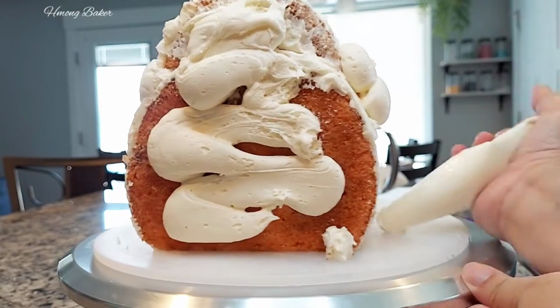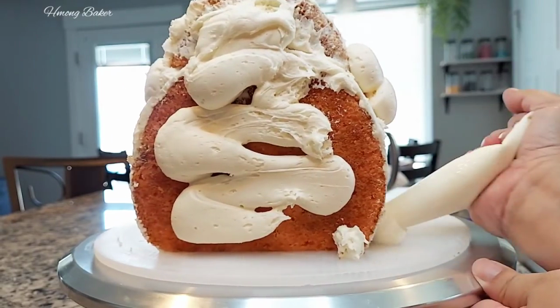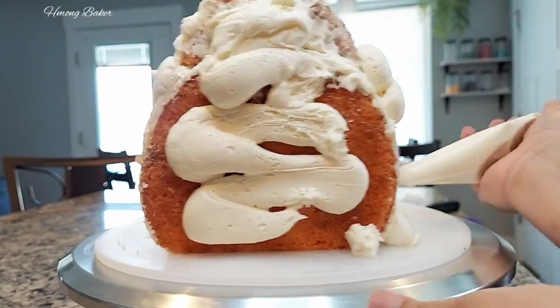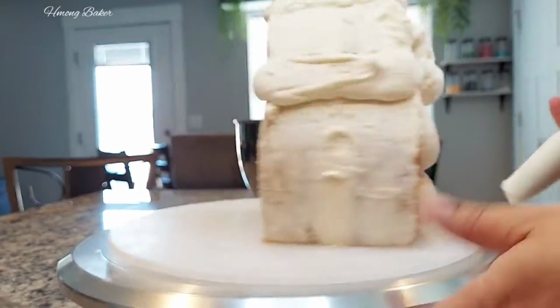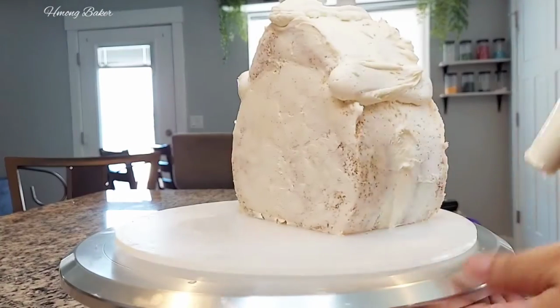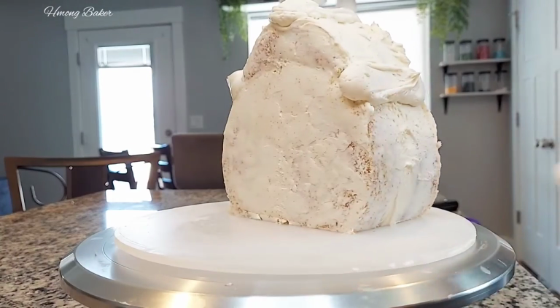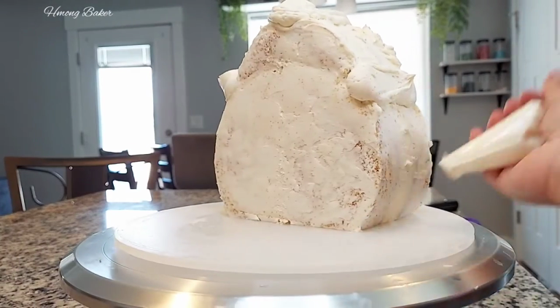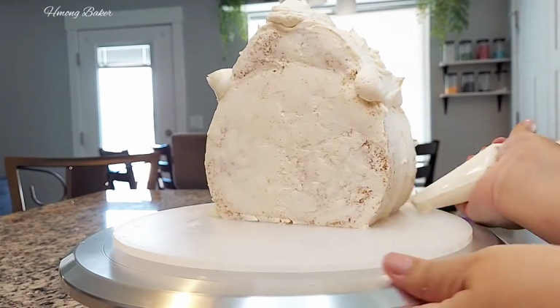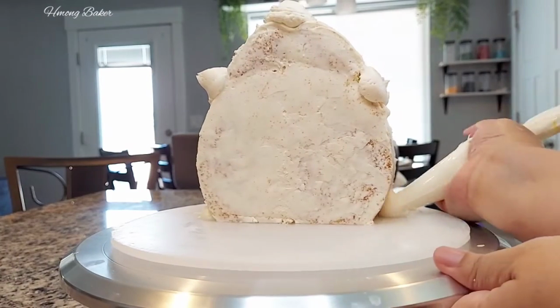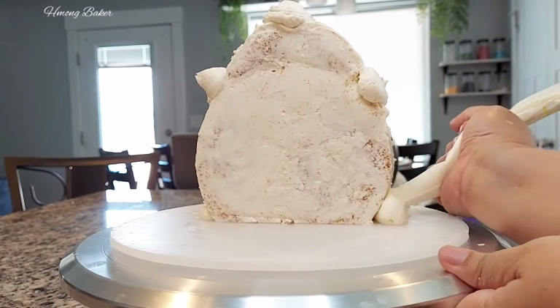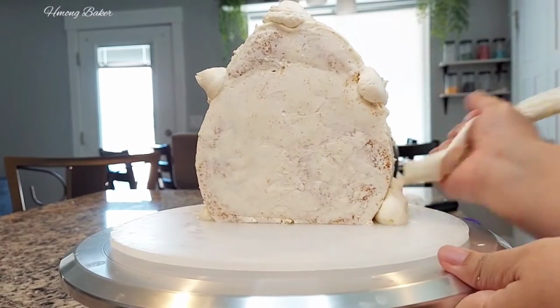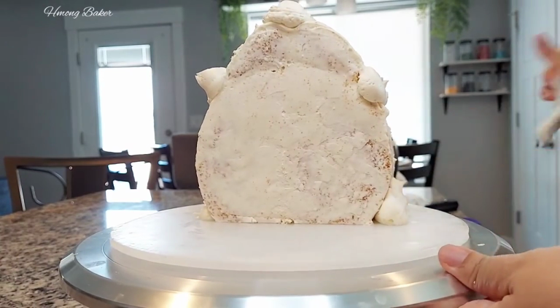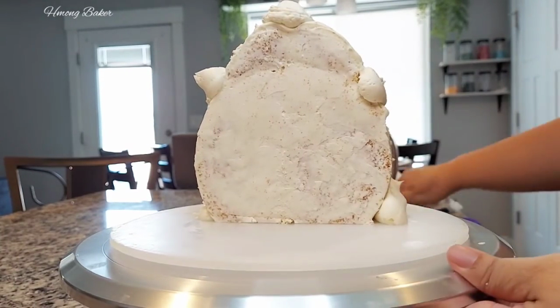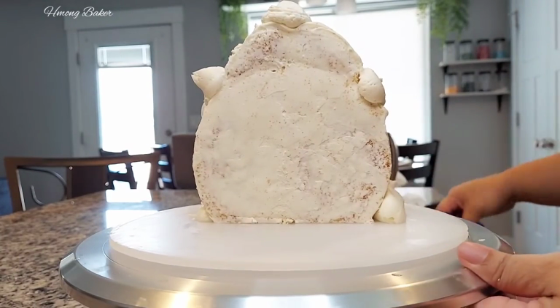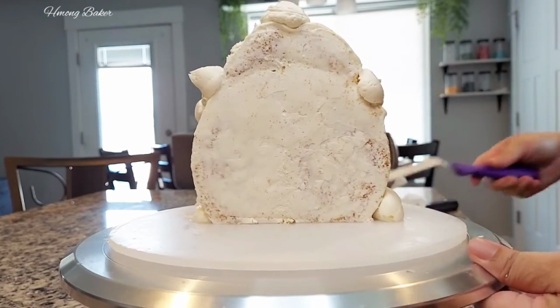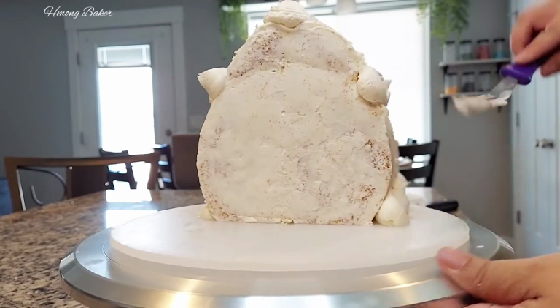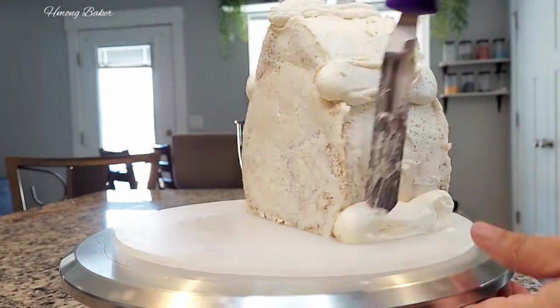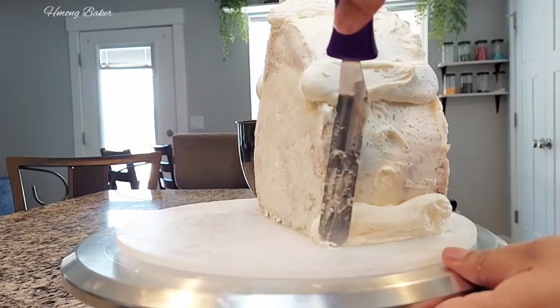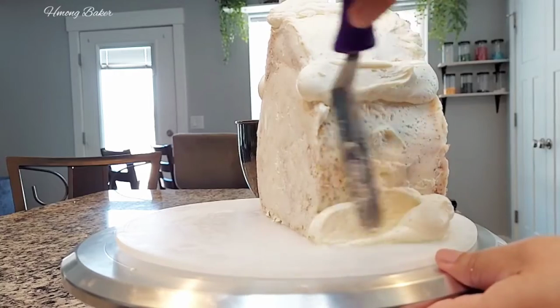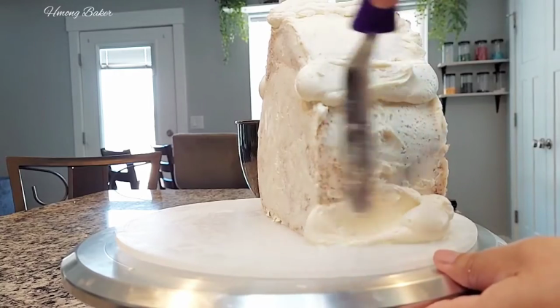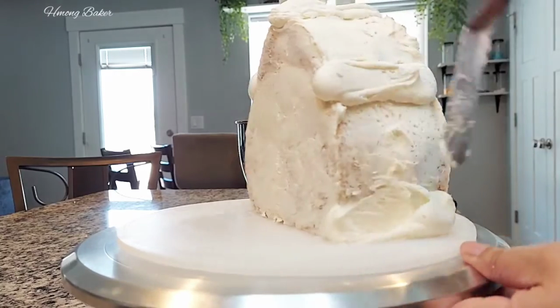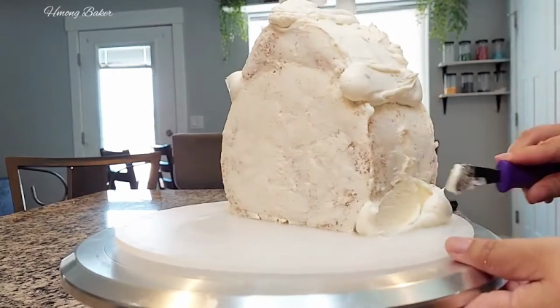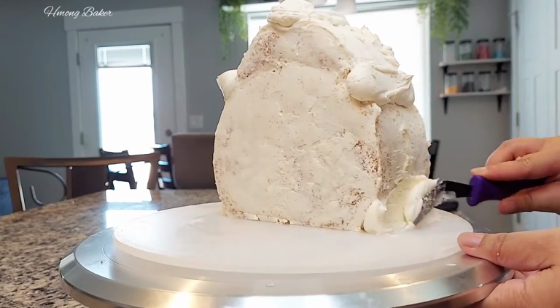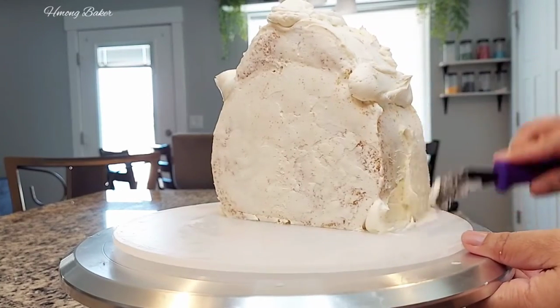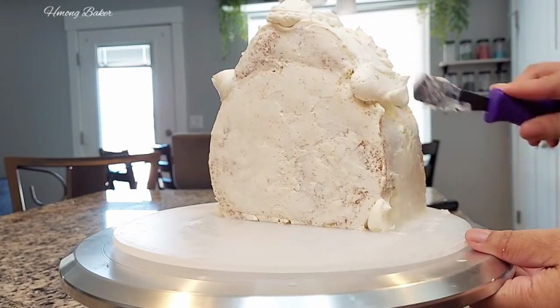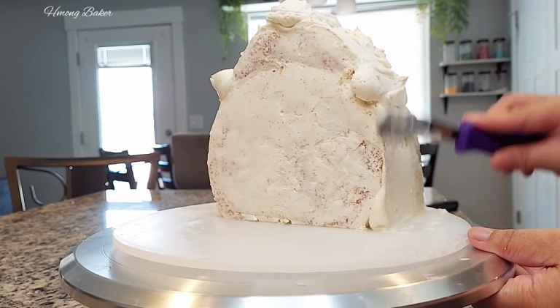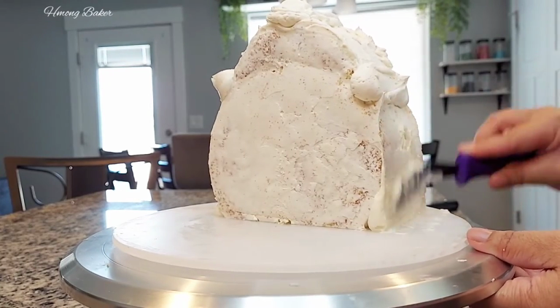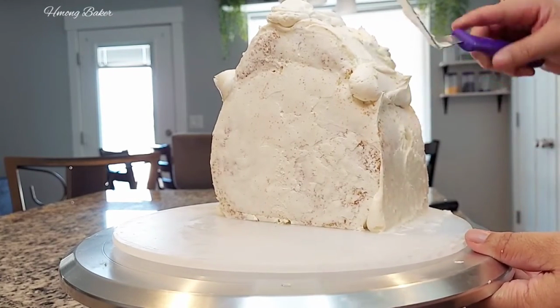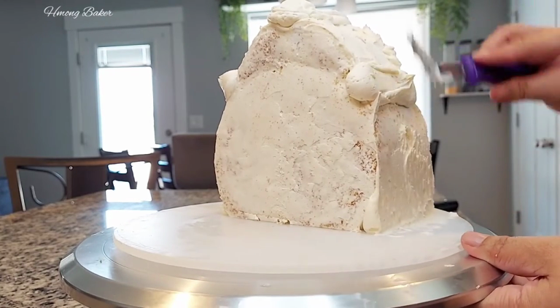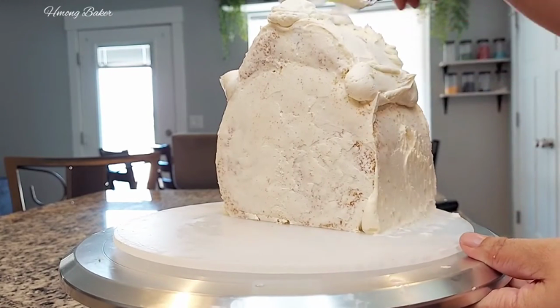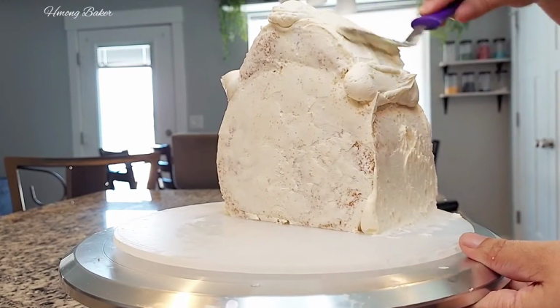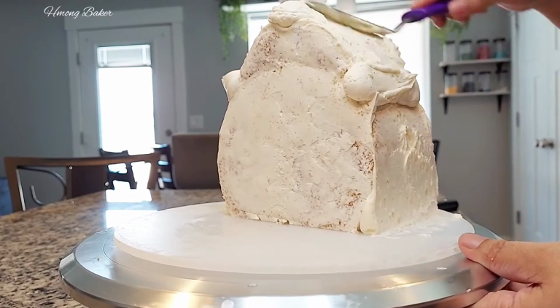Now I'm using a piping bag just to build the shape of my cake. I'm smoothing it out and doing another crumb coat.